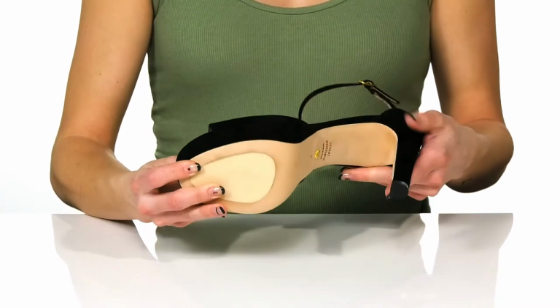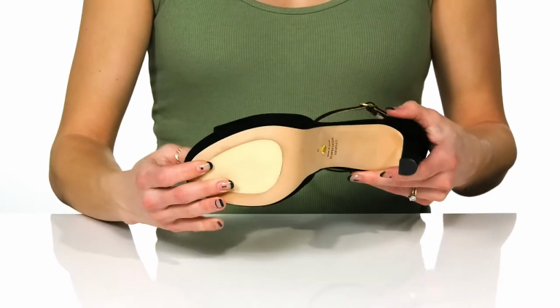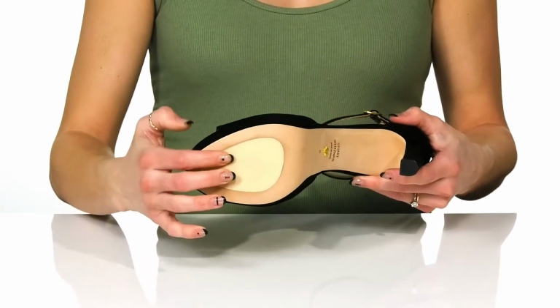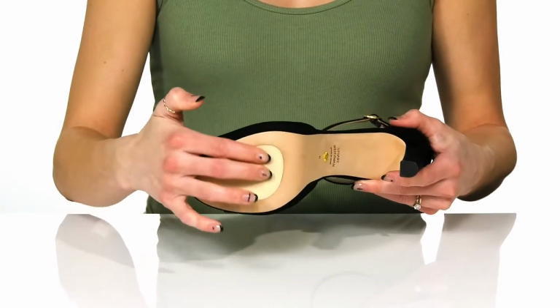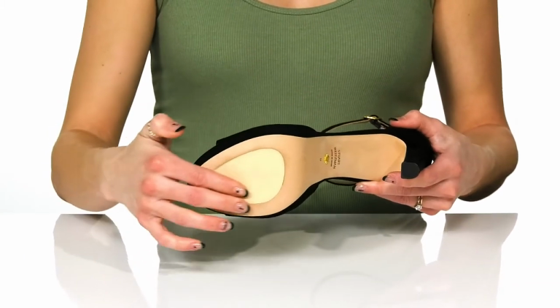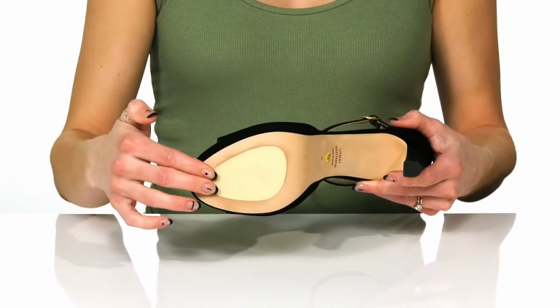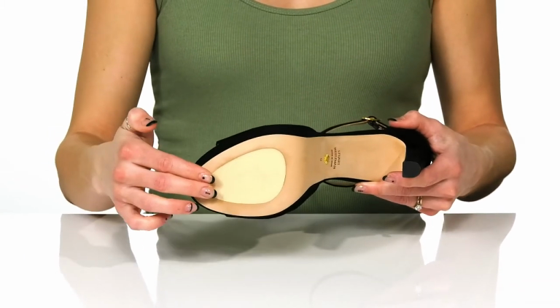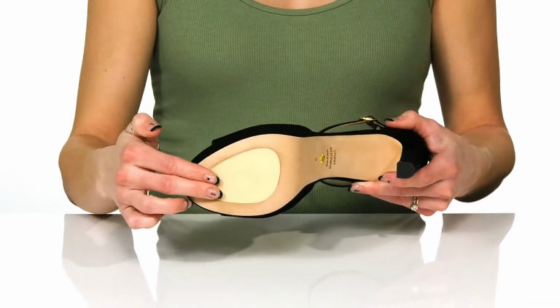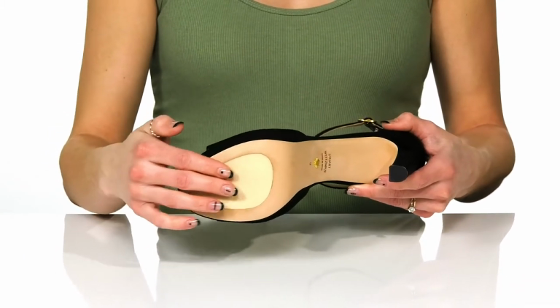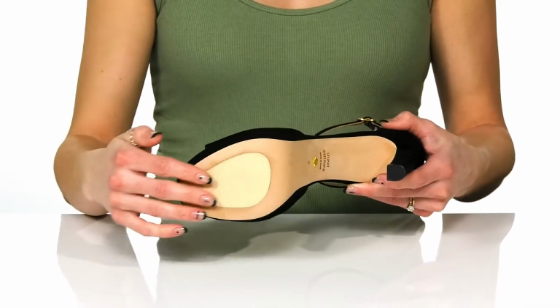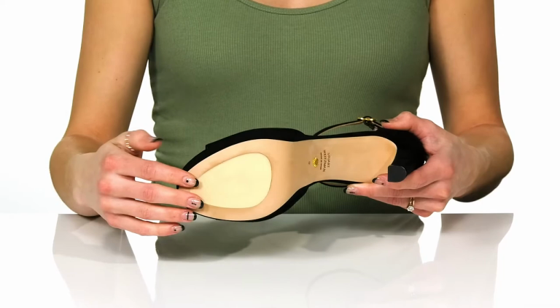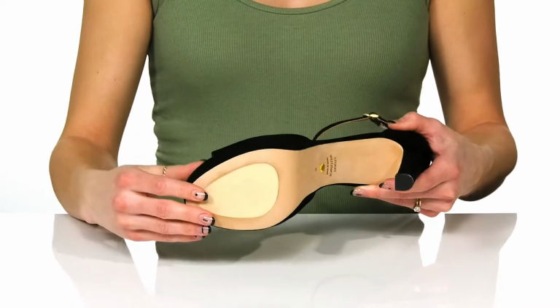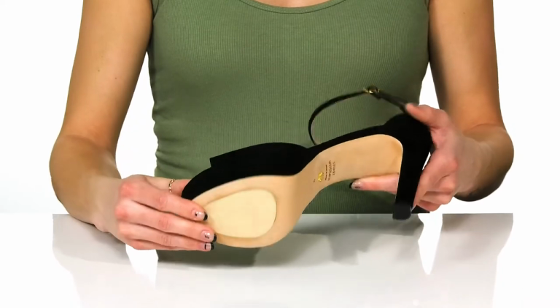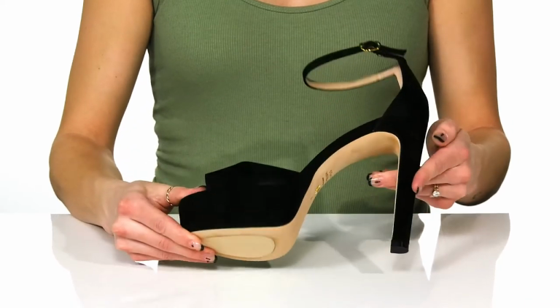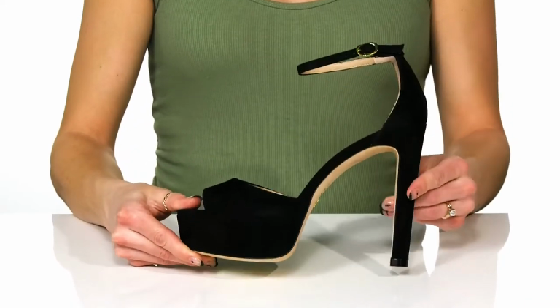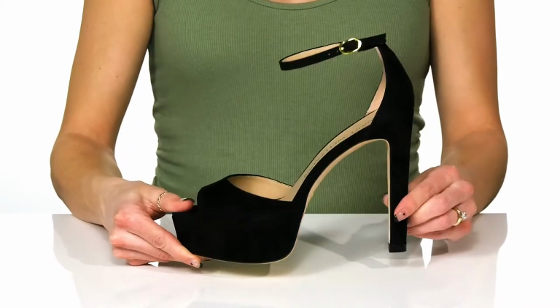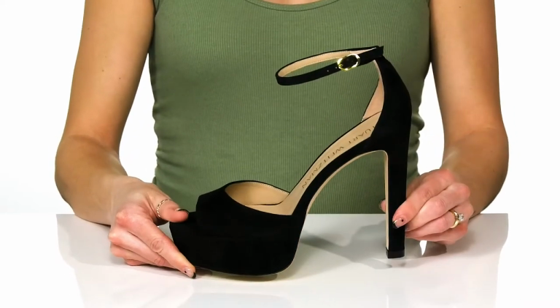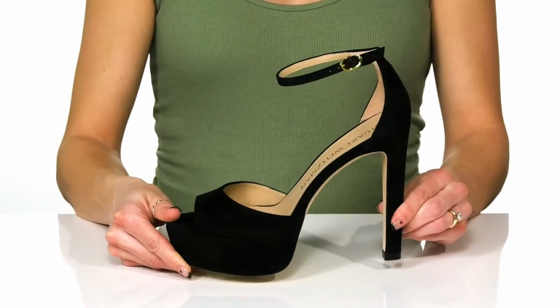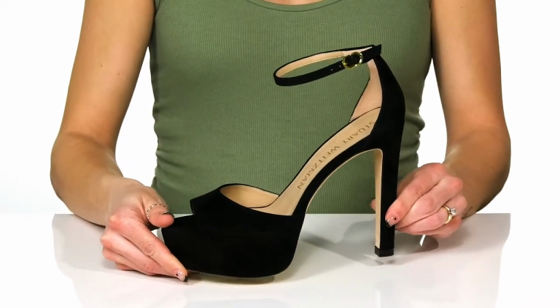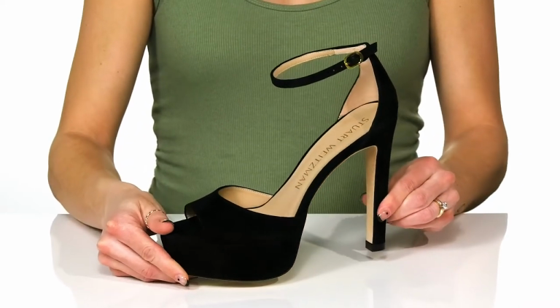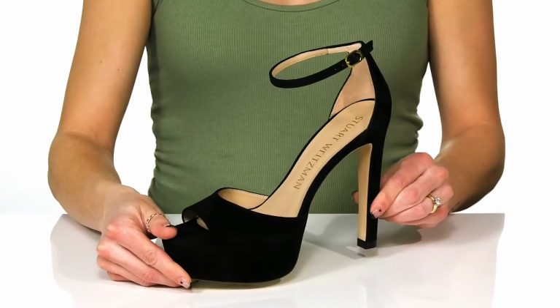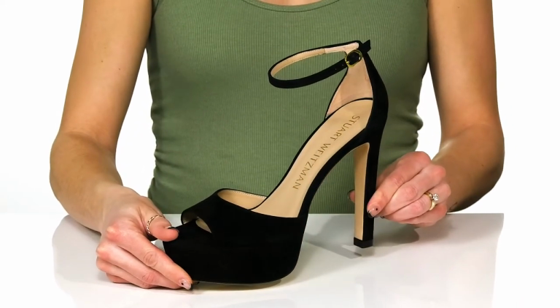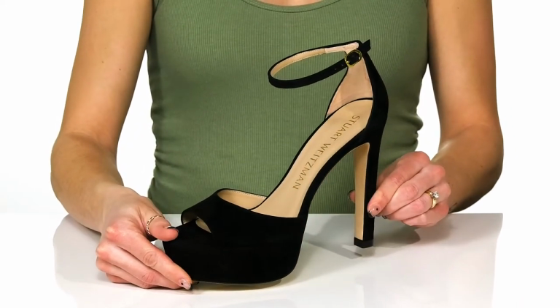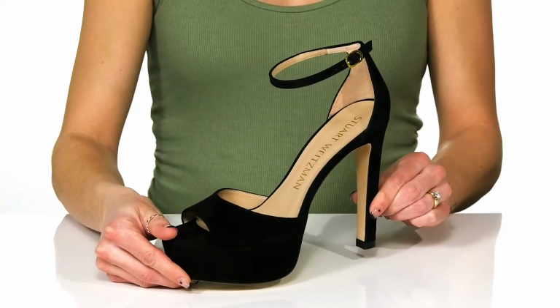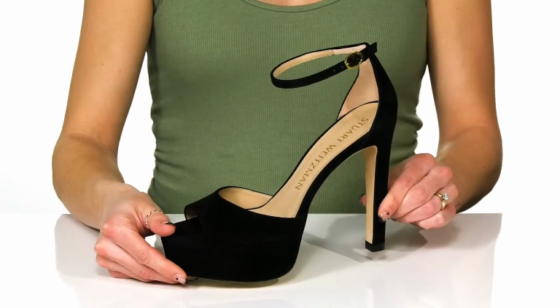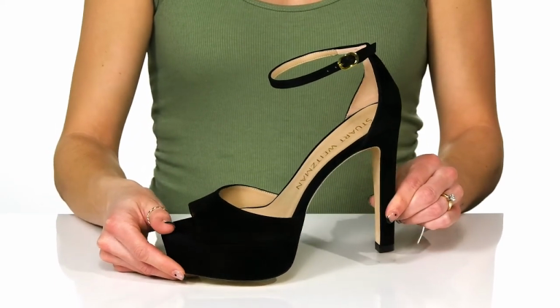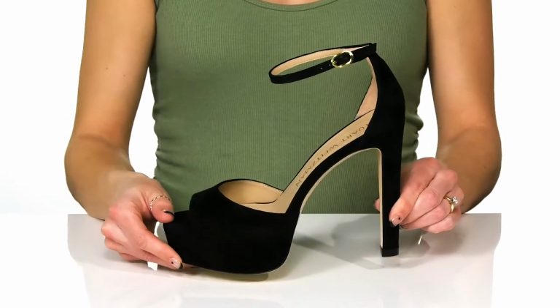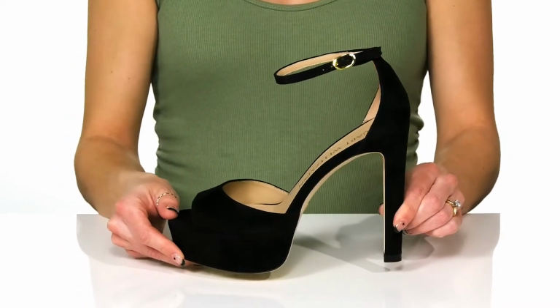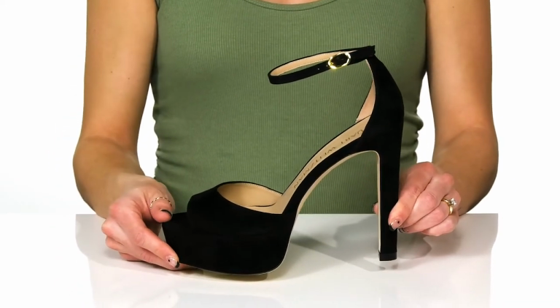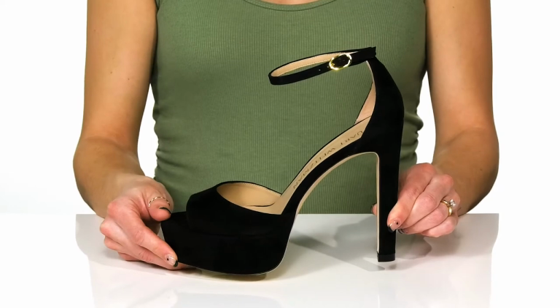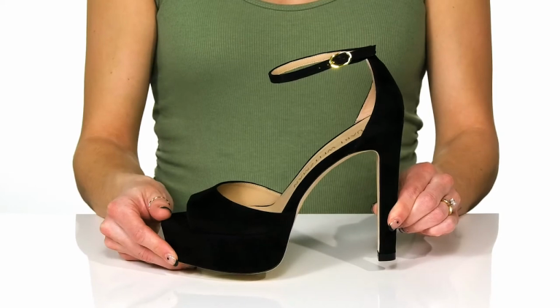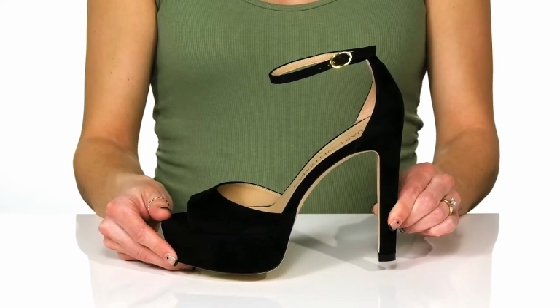Underneath there is a little grippy patch right here to help with some traction. And you can style these with a flowy dress to really accentuate your dance moves.